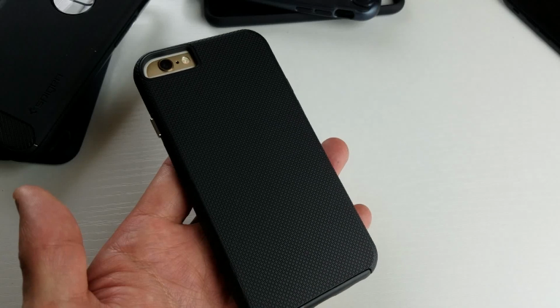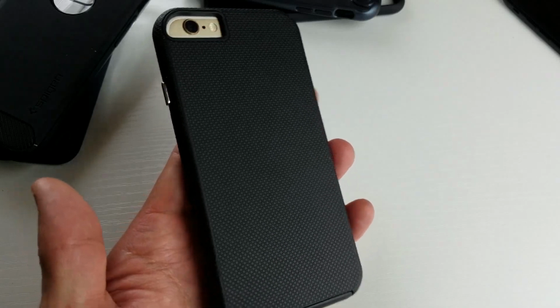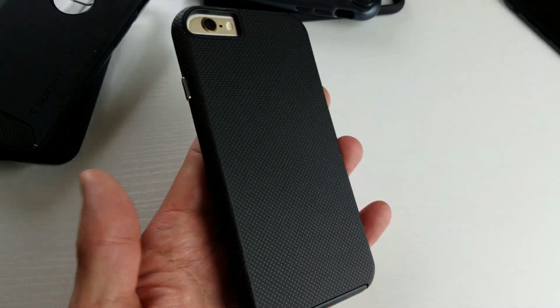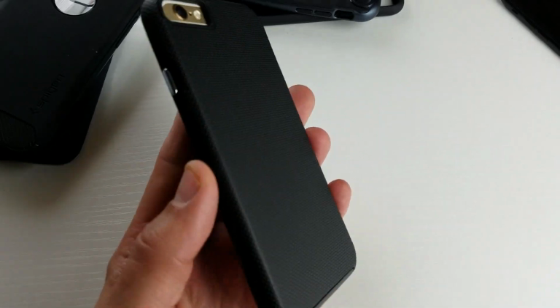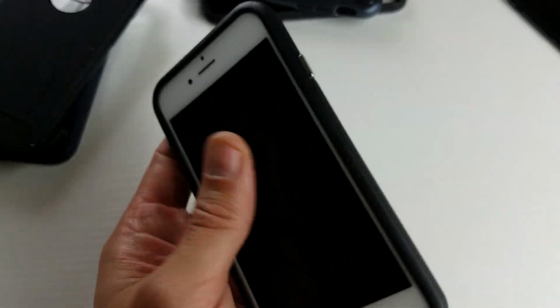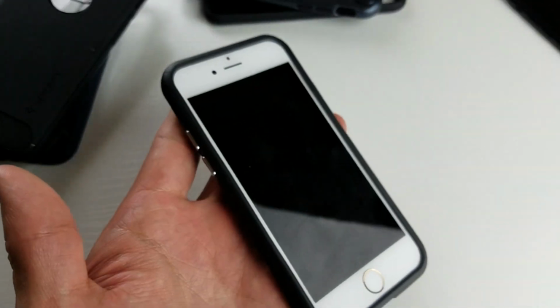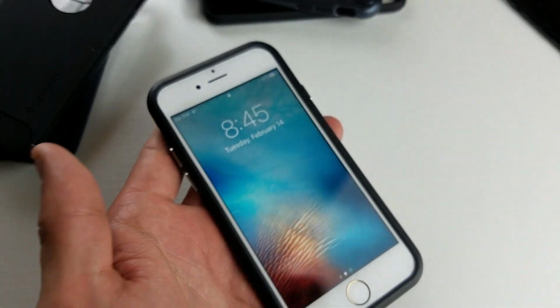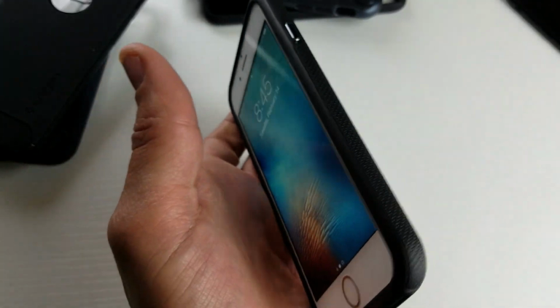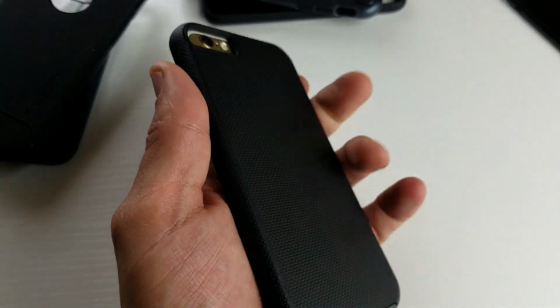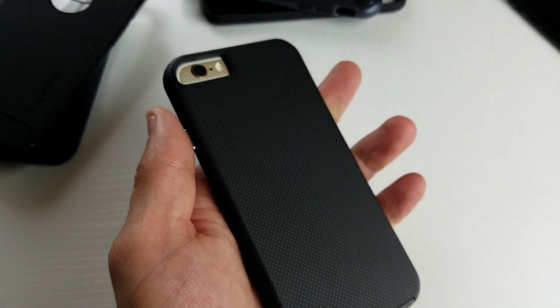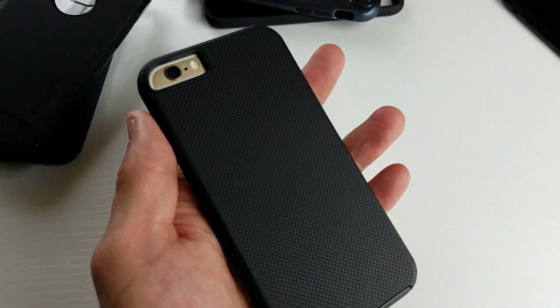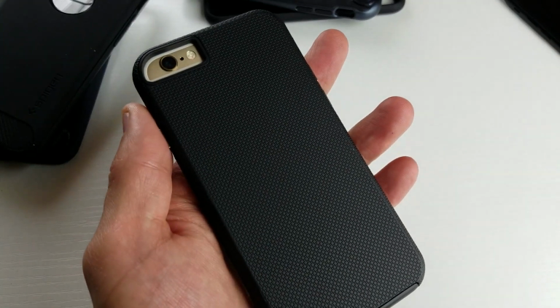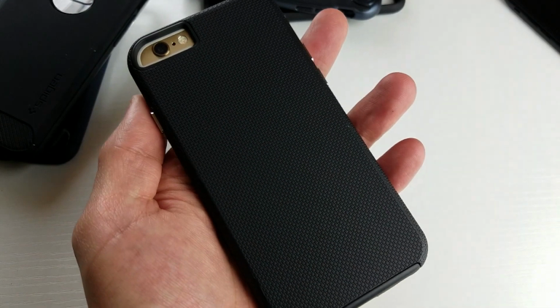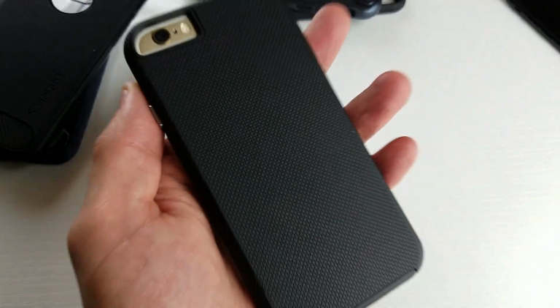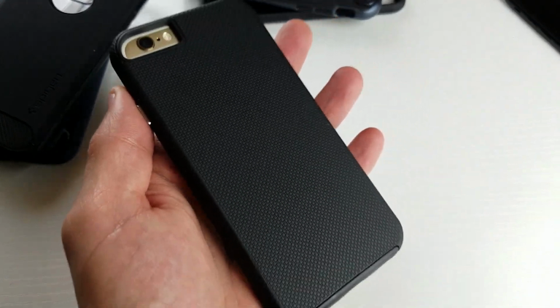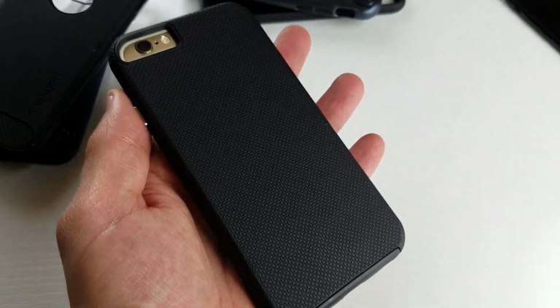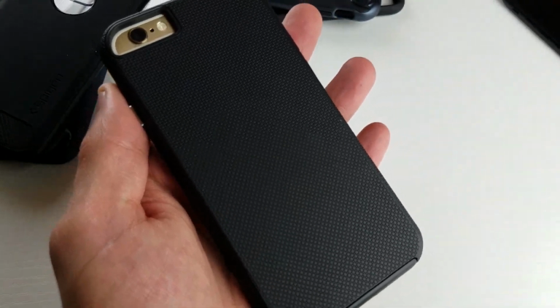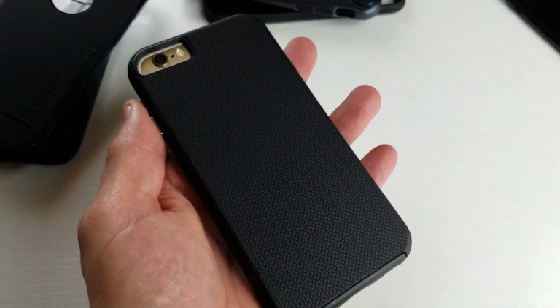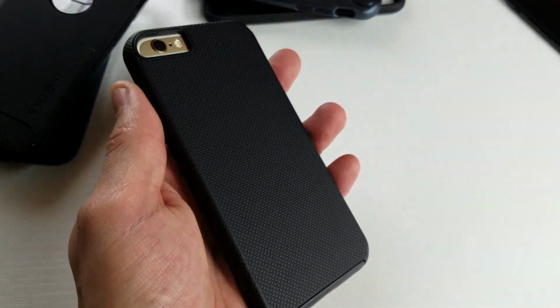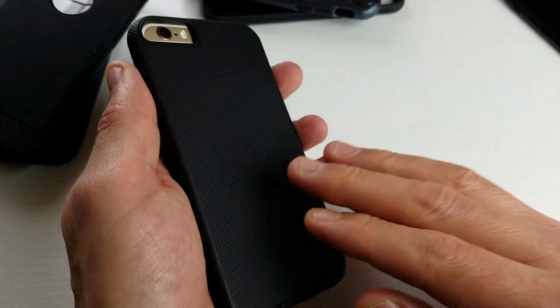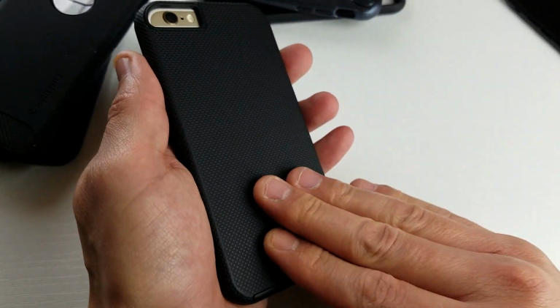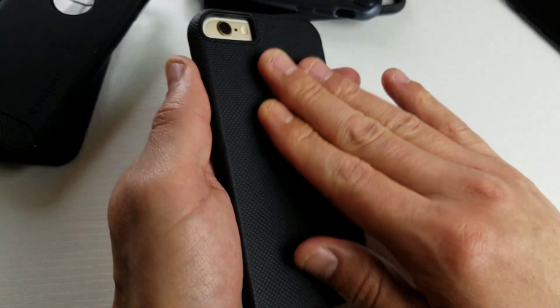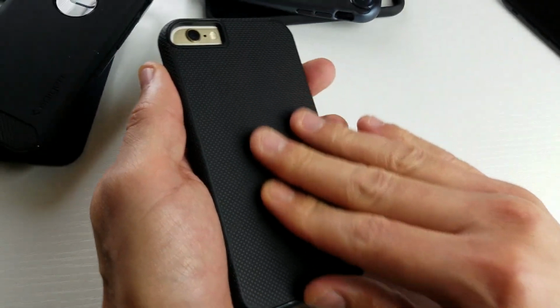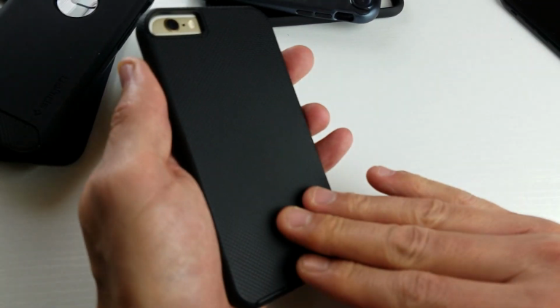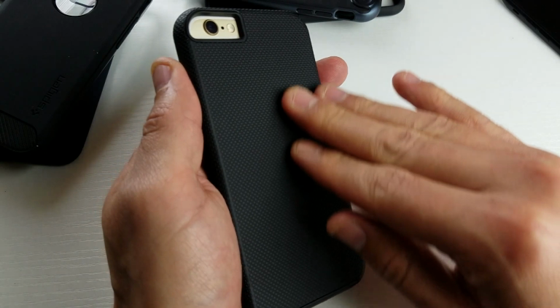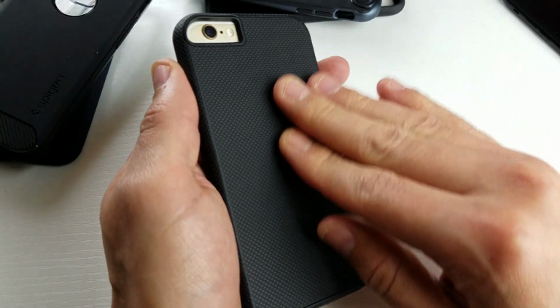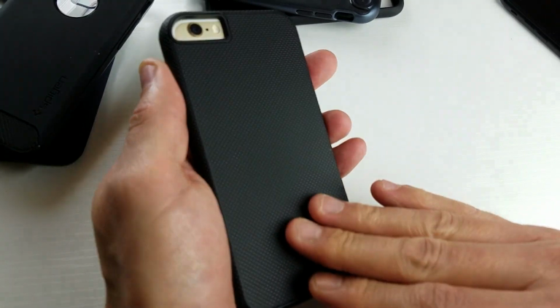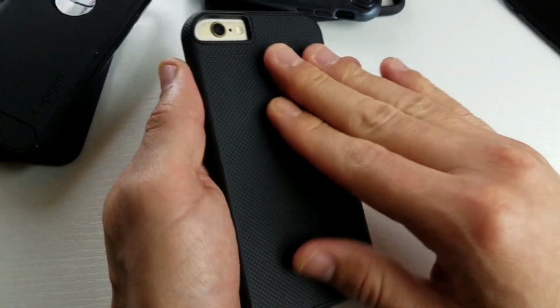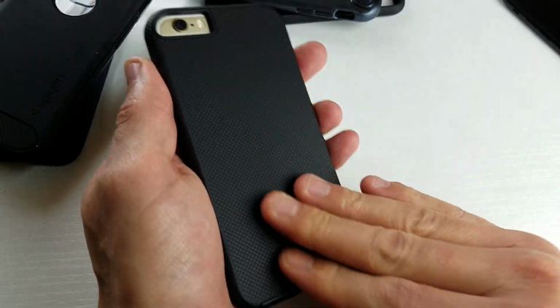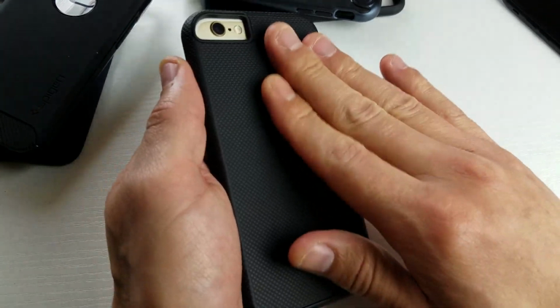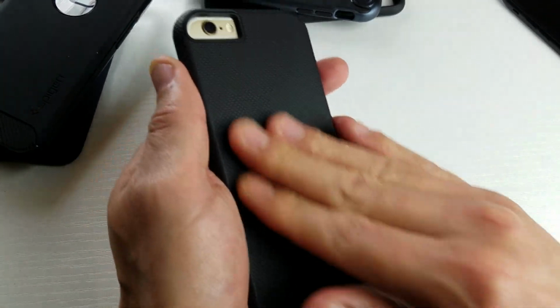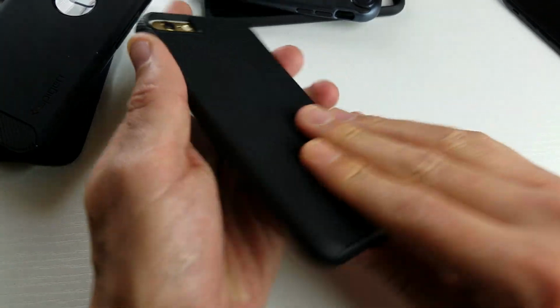All right, so I have a case review. This case is by IntelliArmor. This is for your iPhone 6 or iPhone 6s. And this one here is the Apple Century Series. This is the Ultra Rugged.